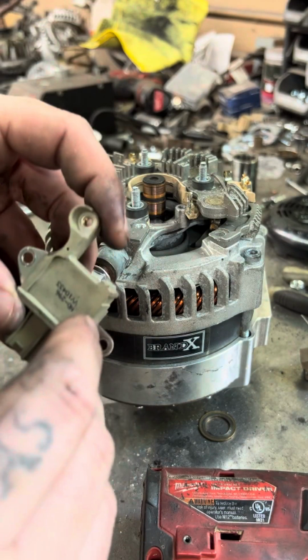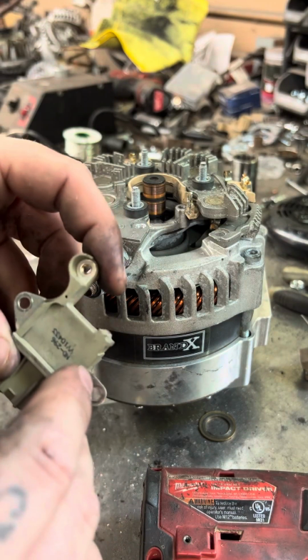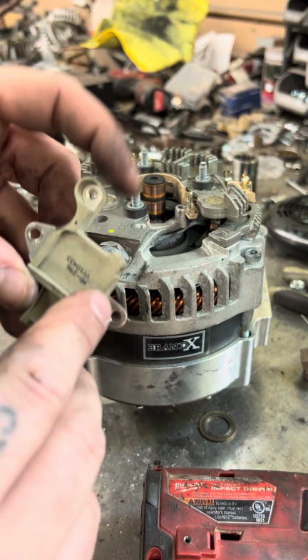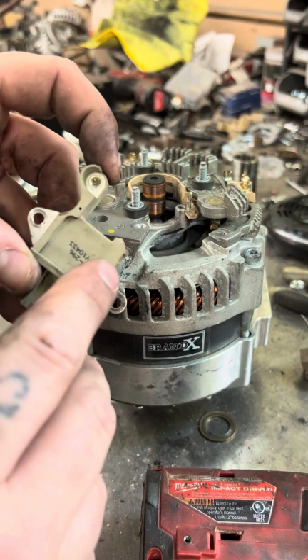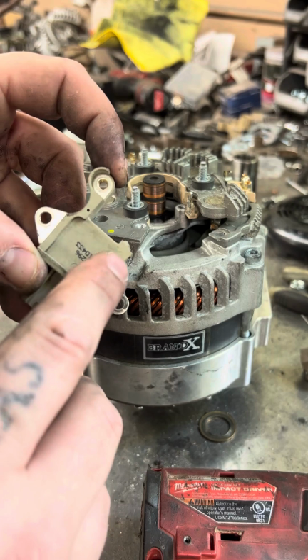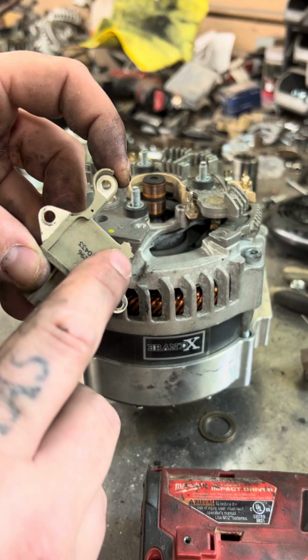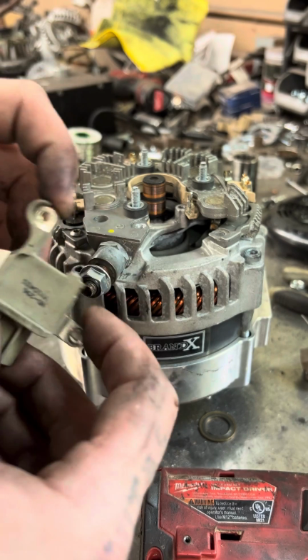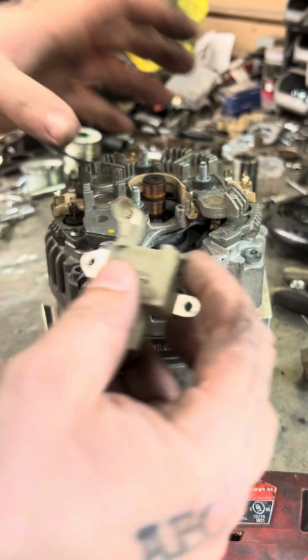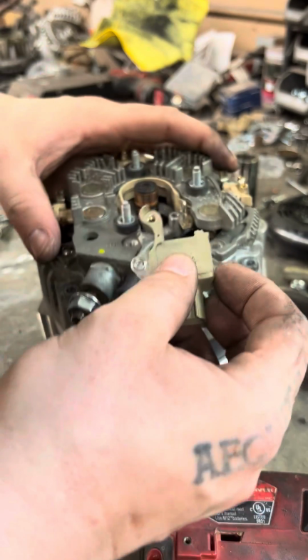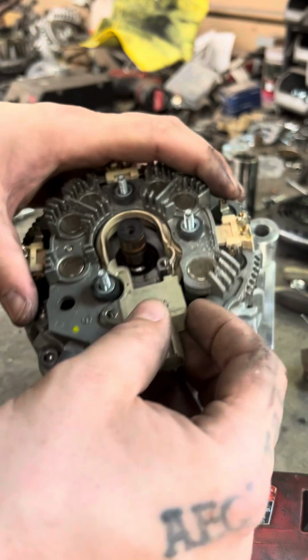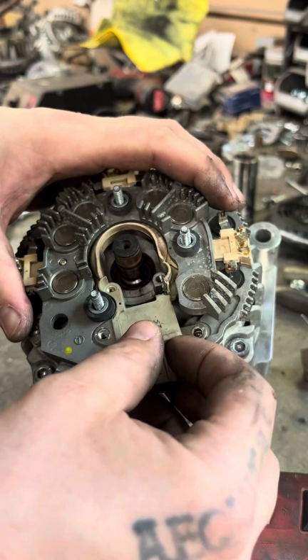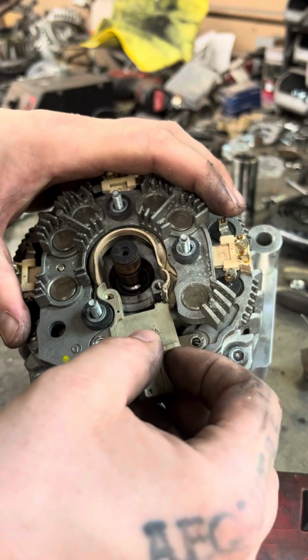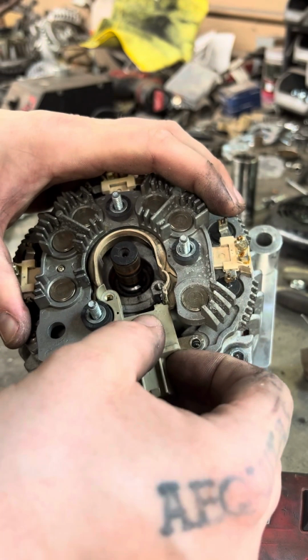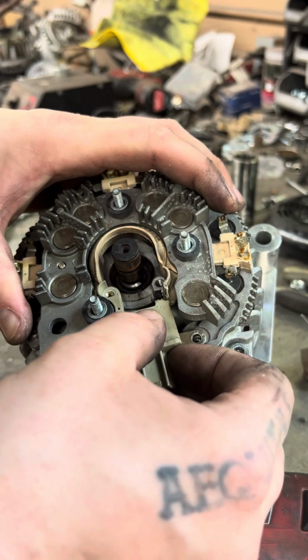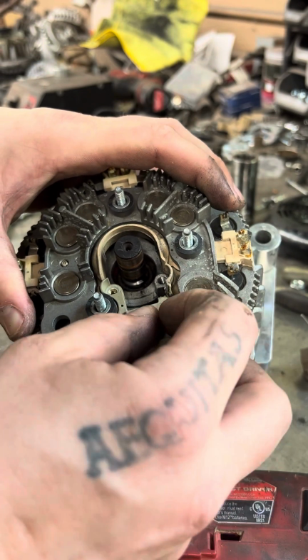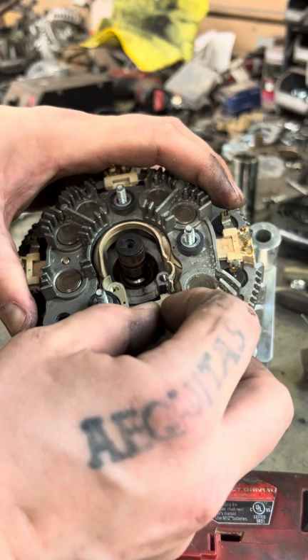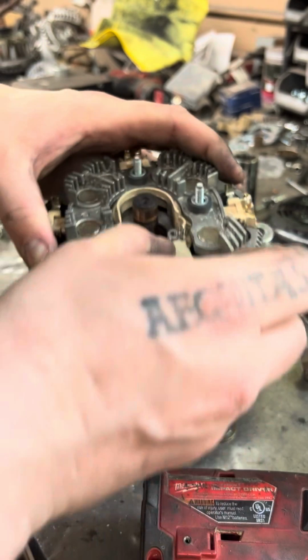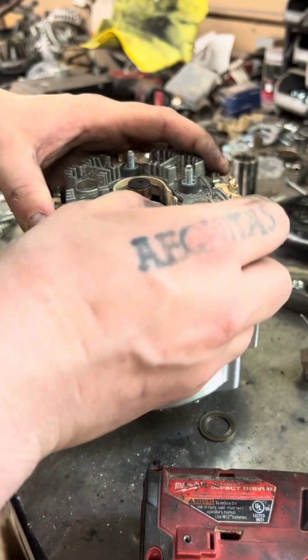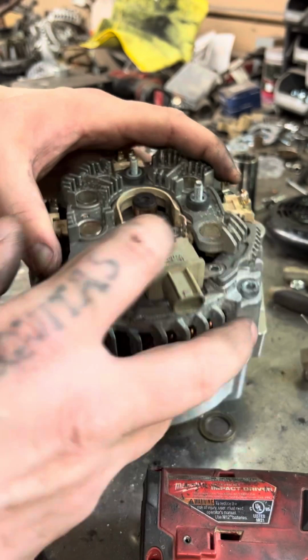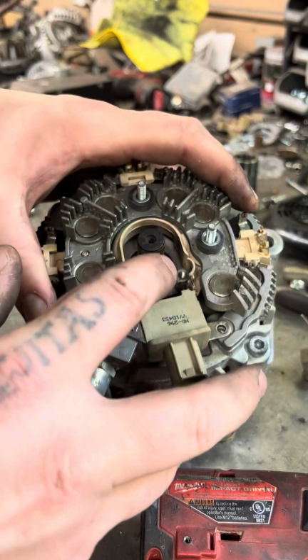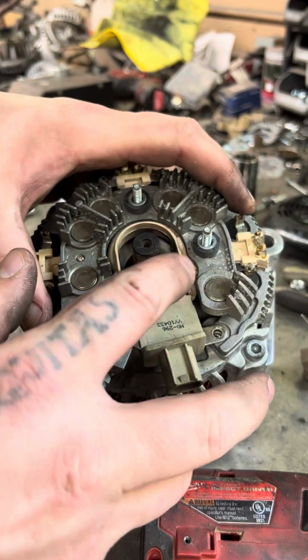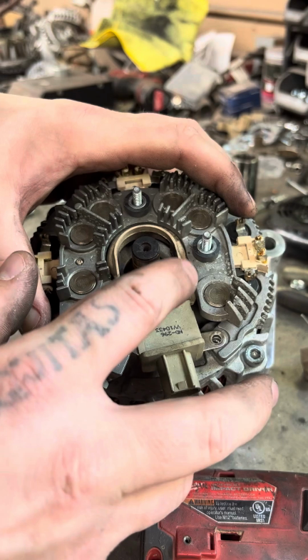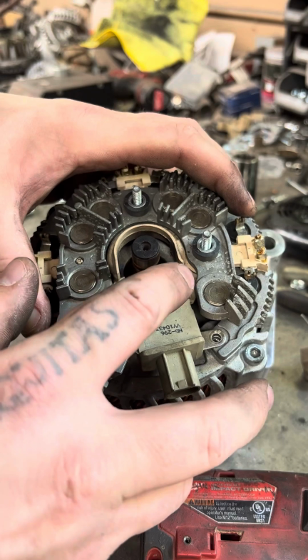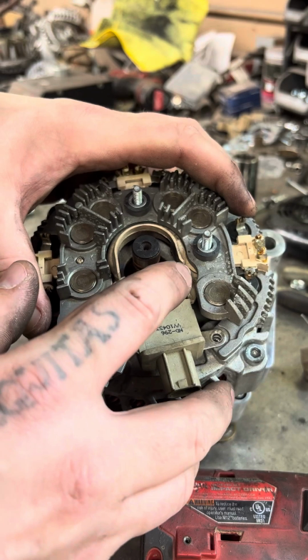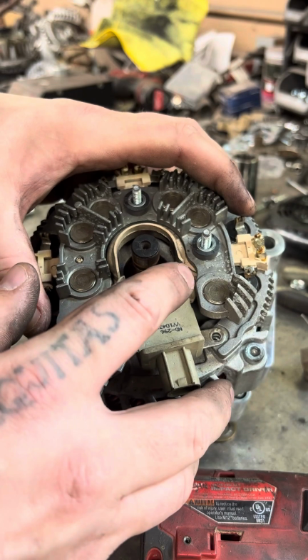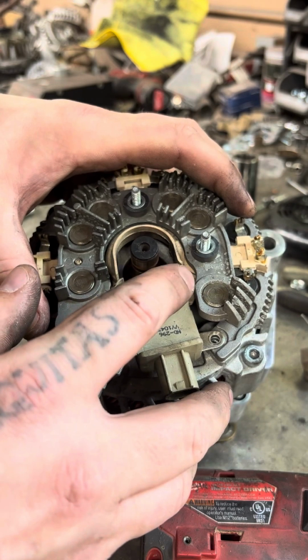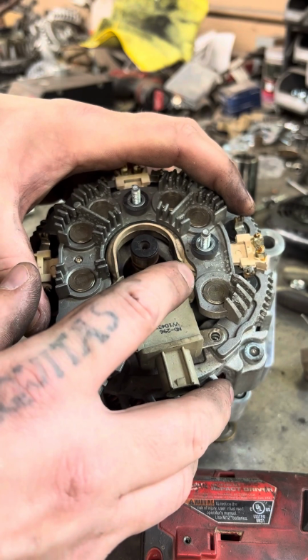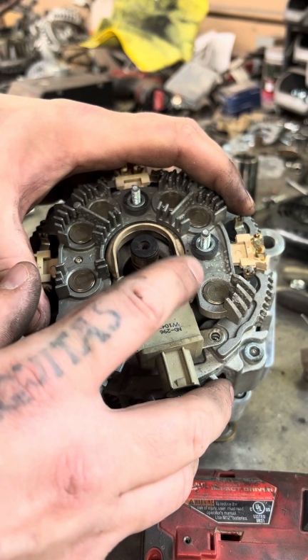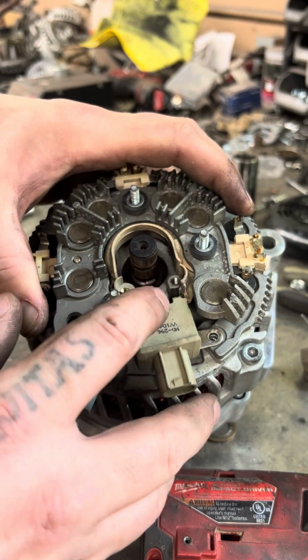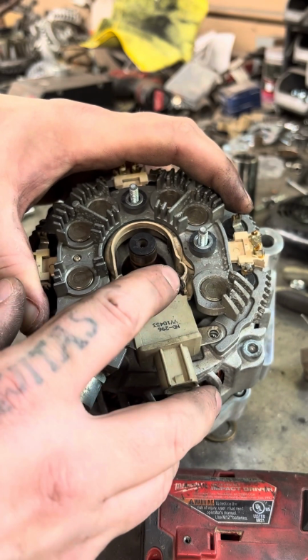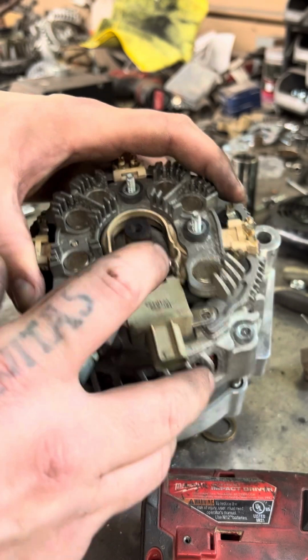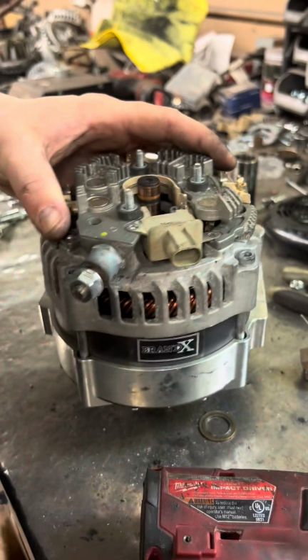Here's one a customer sent in that had already done it — that'll let you put it in without having to worry about it. There's nothing to solder back onto this, so that's not something to worry about anymore.